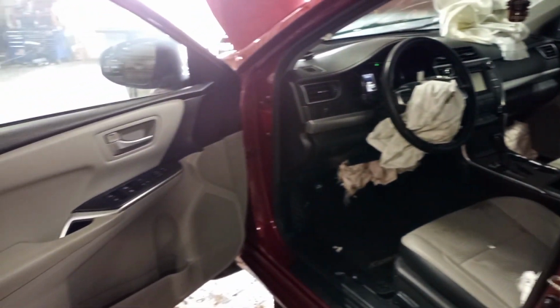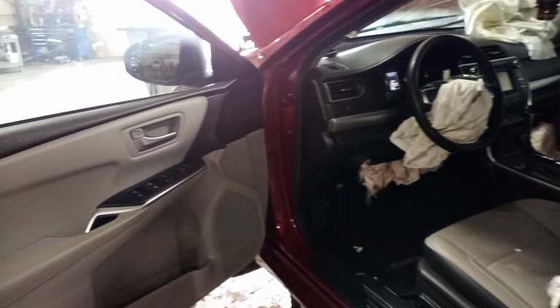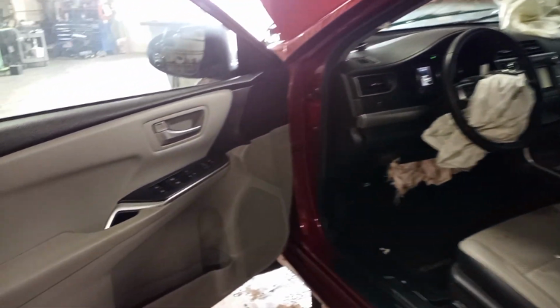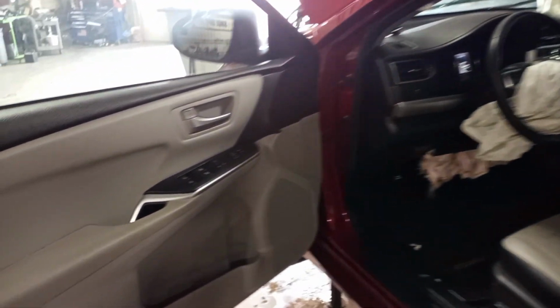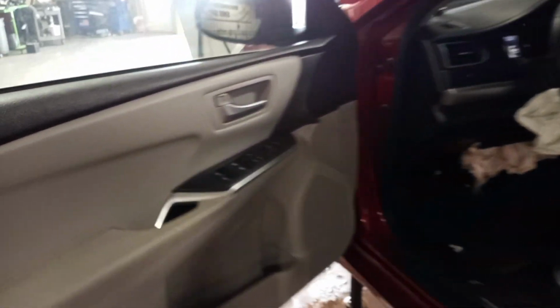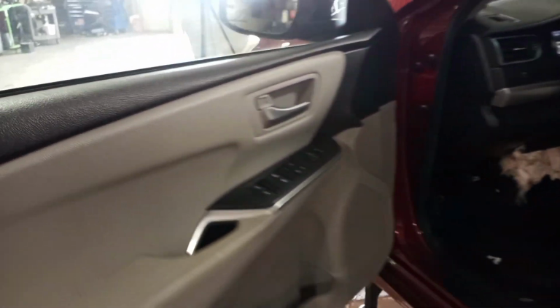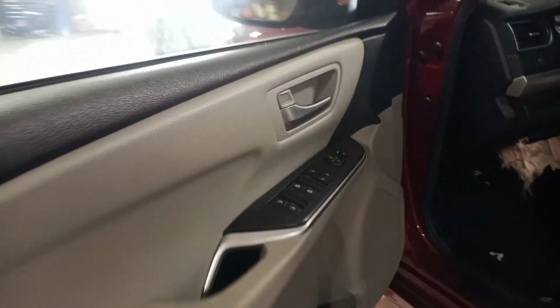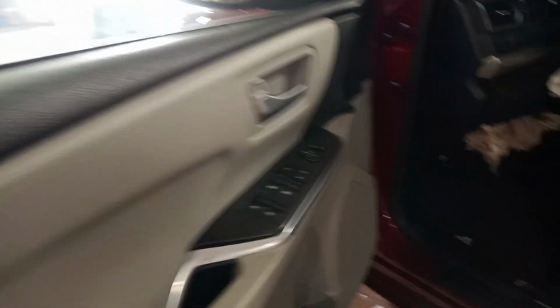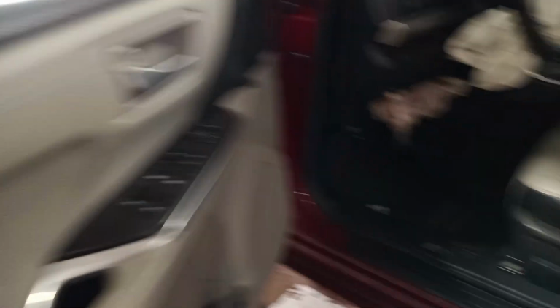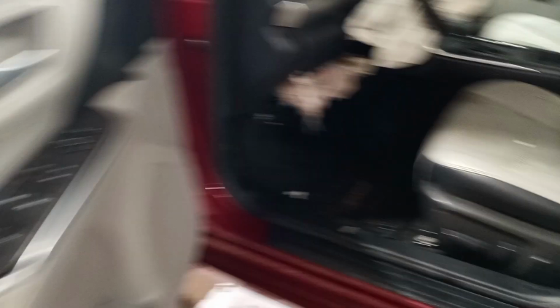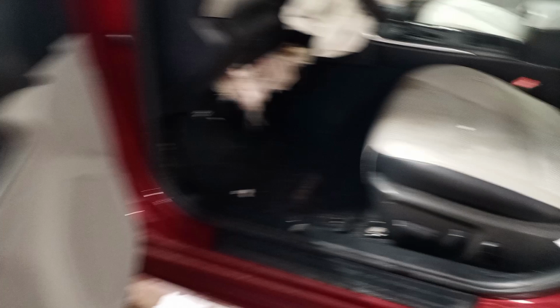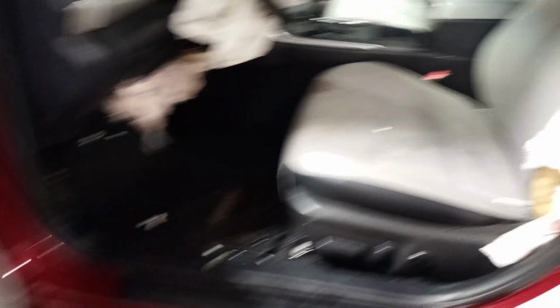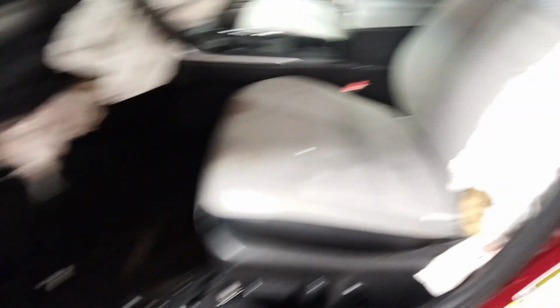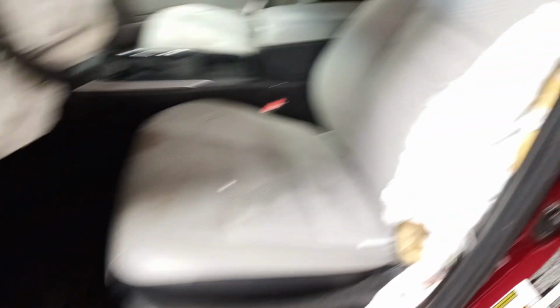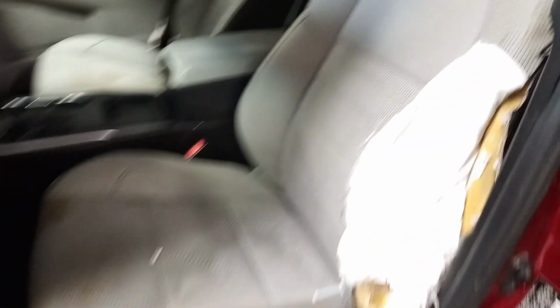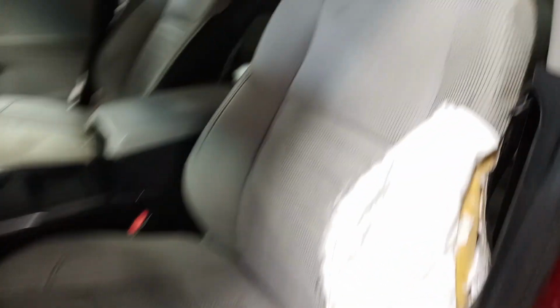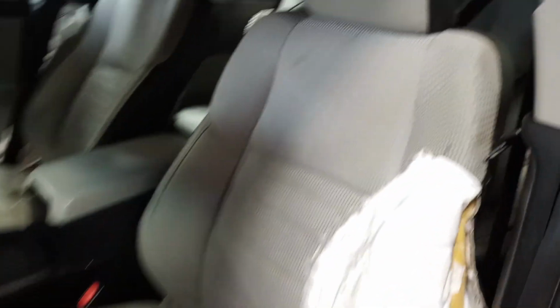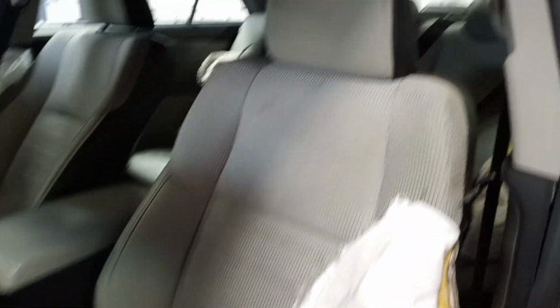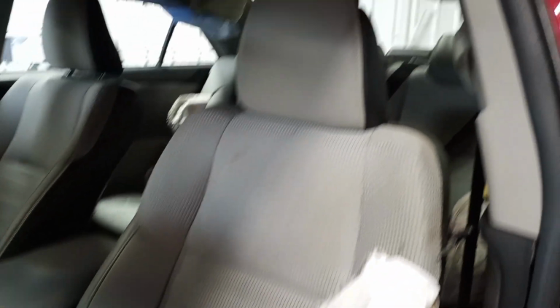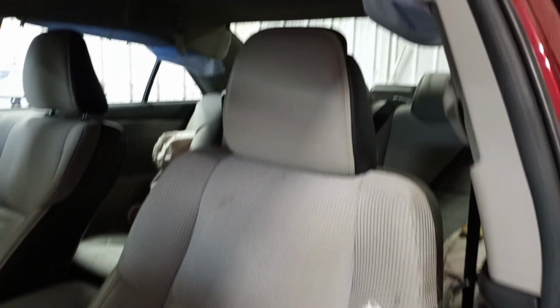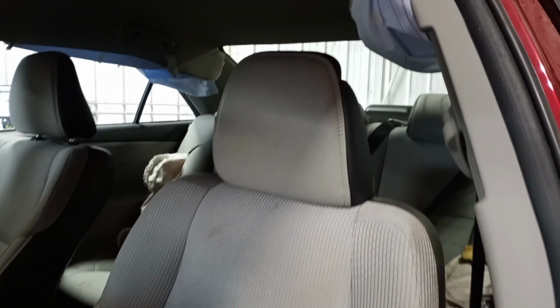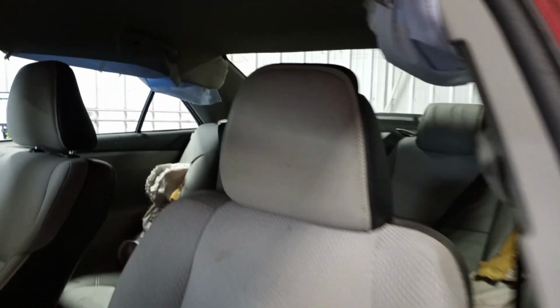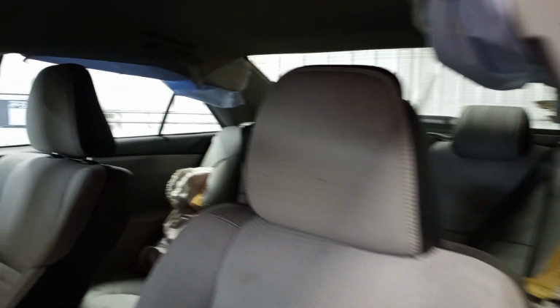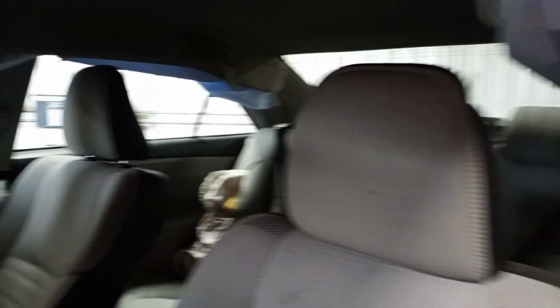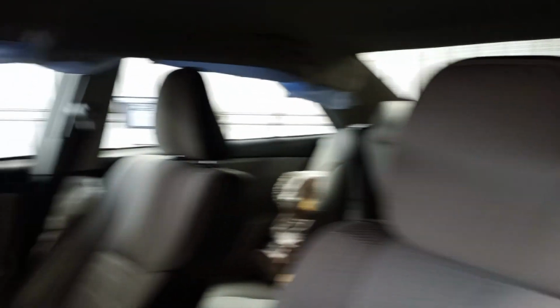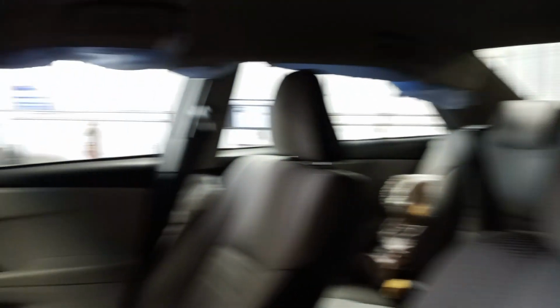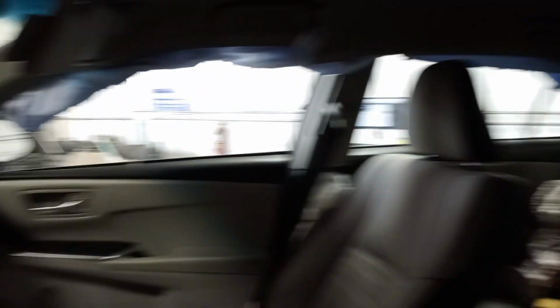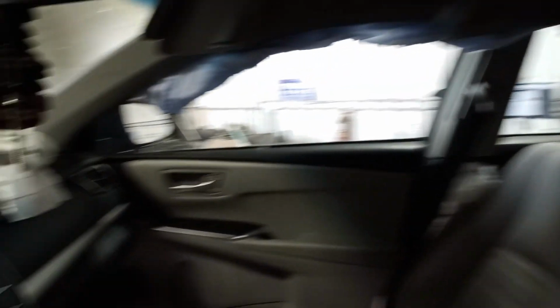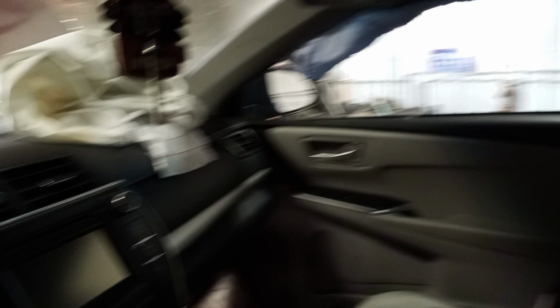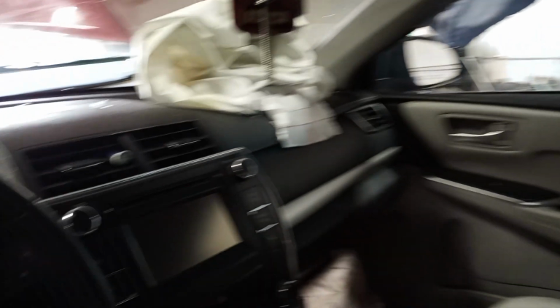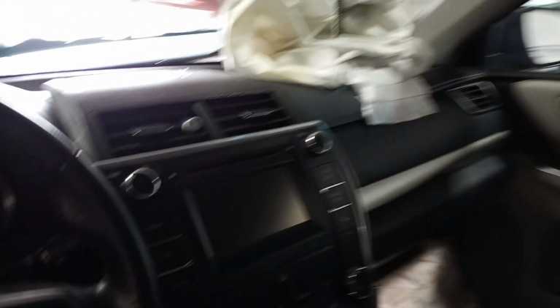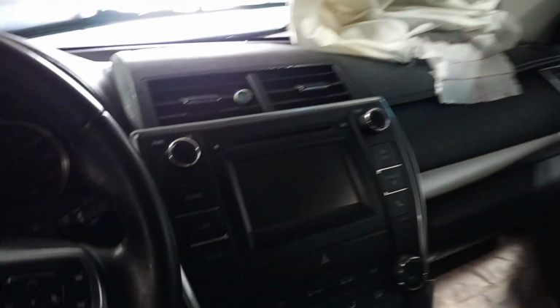Black and gray cloth interior. All of the airbags are deployed — front and rear seats, roof, dash, knee, and wheel.